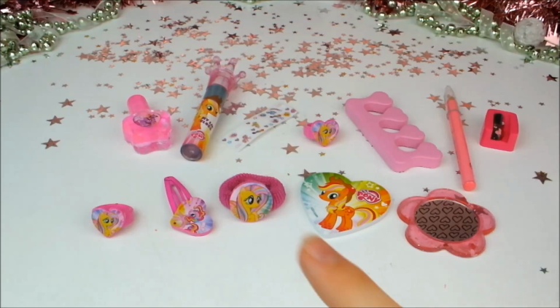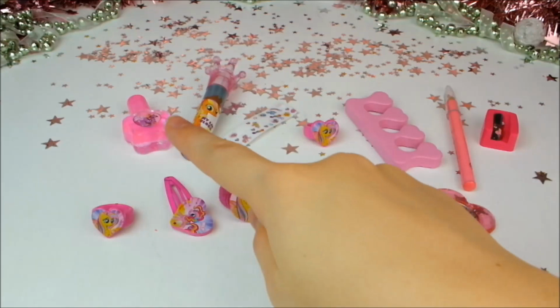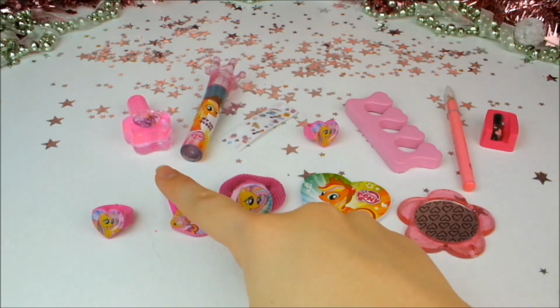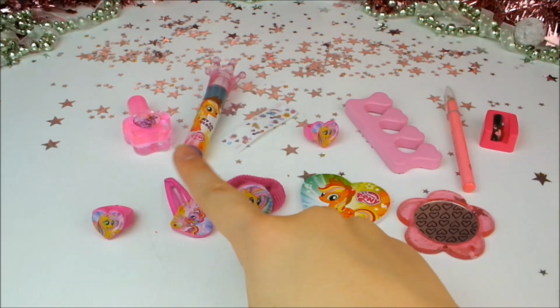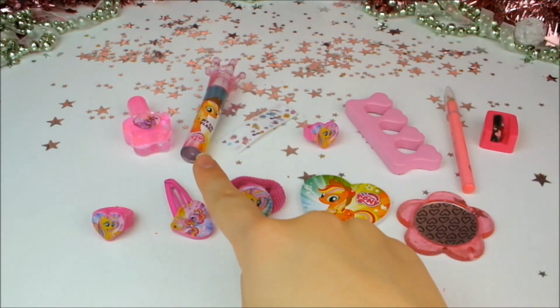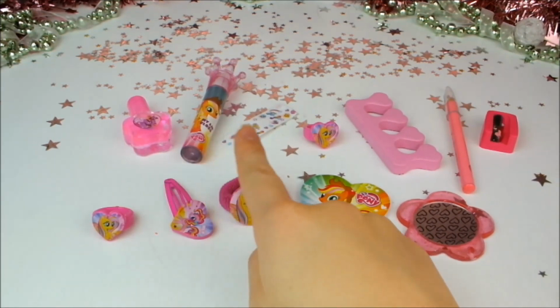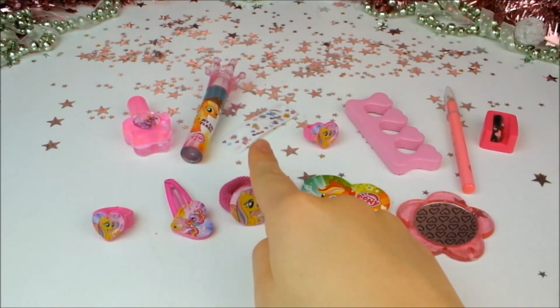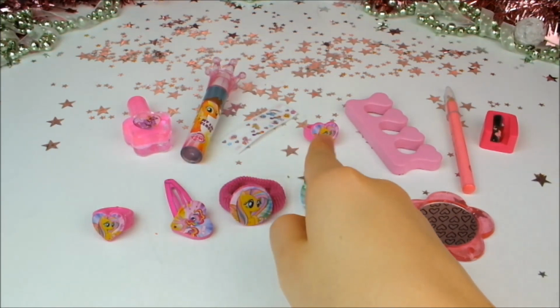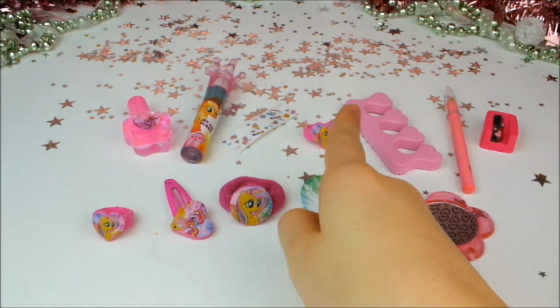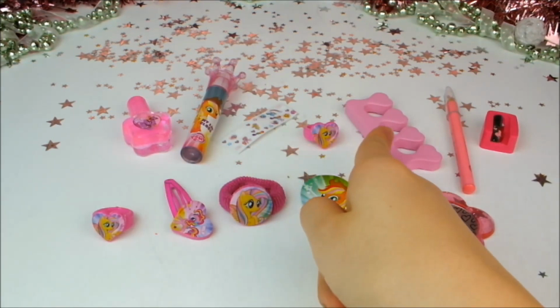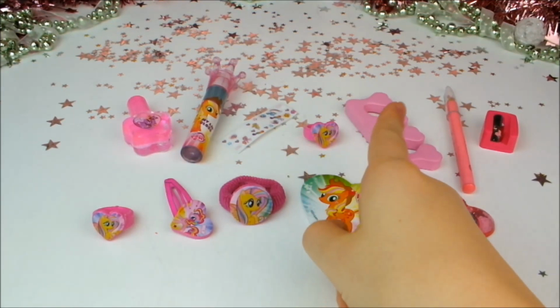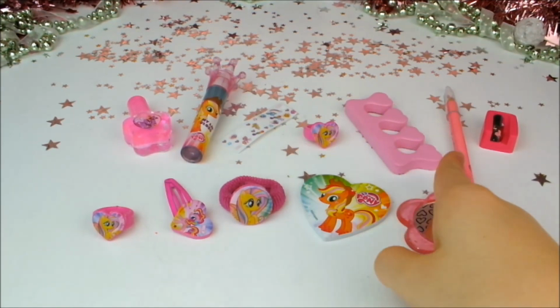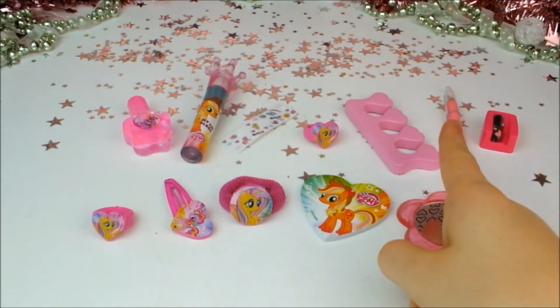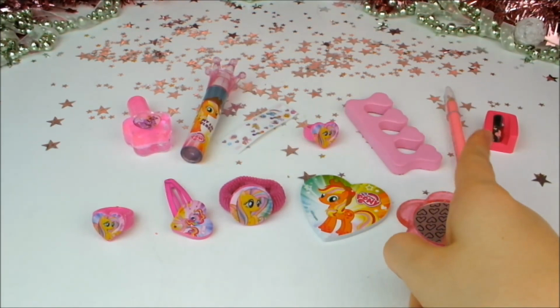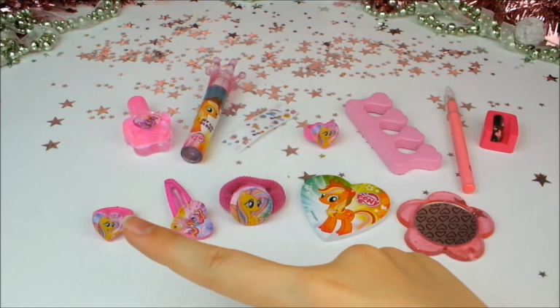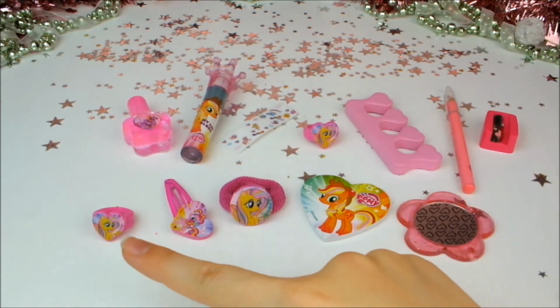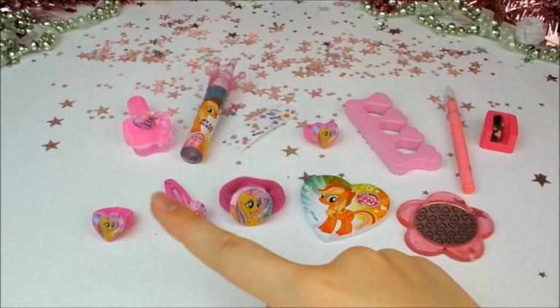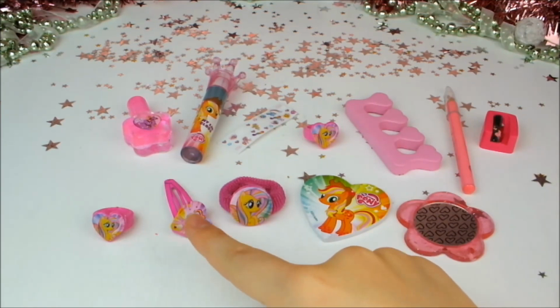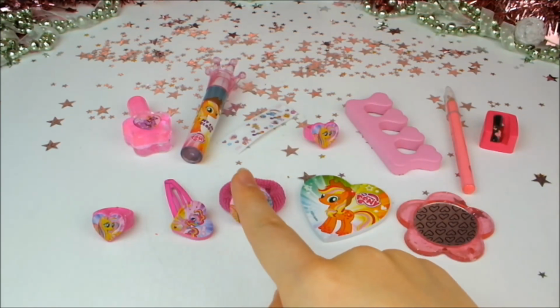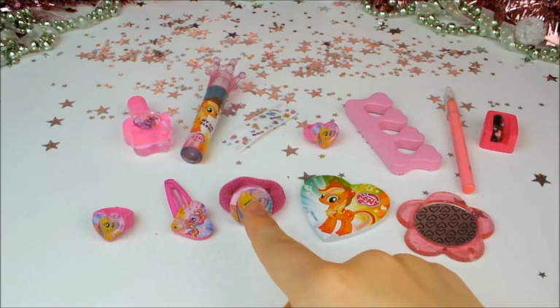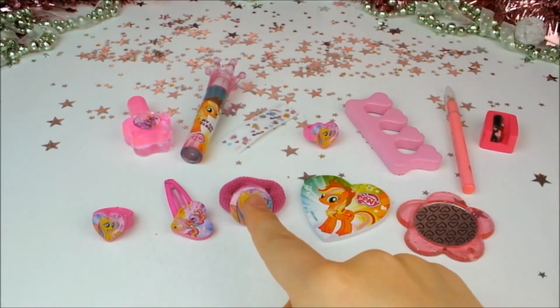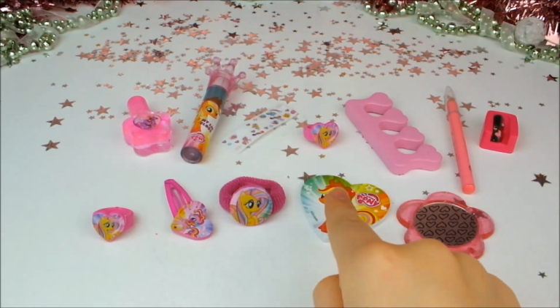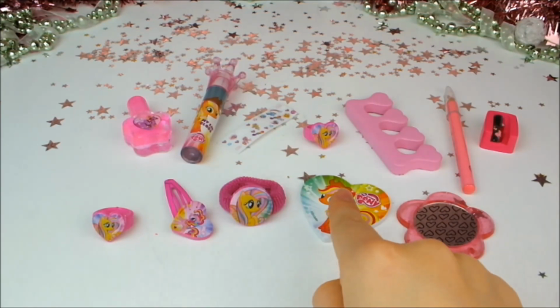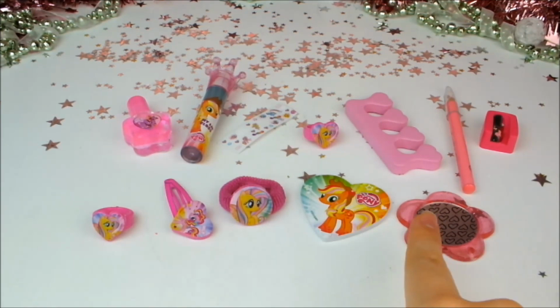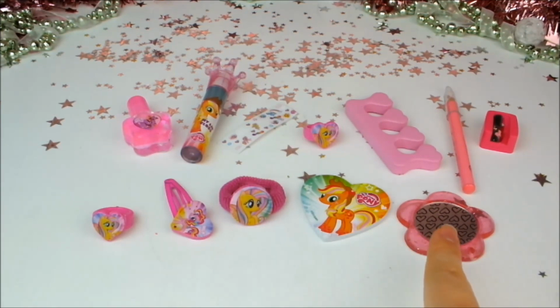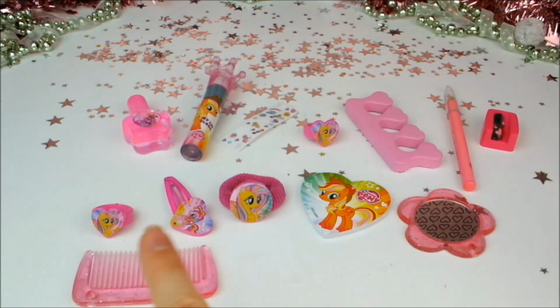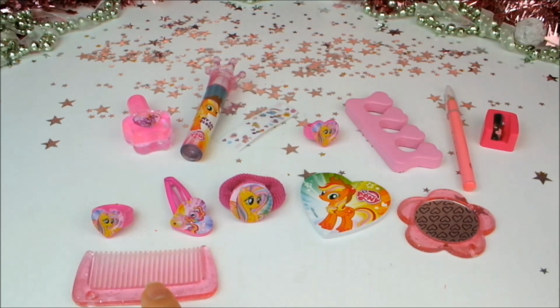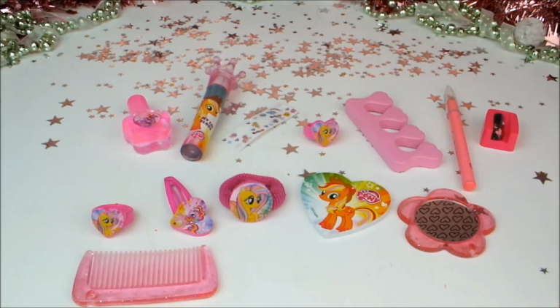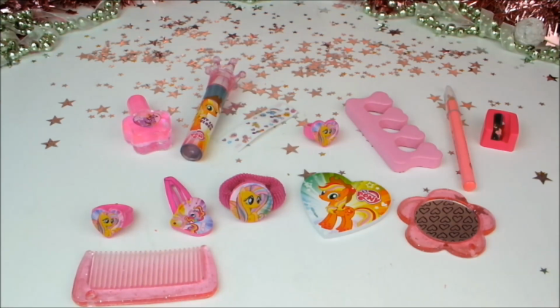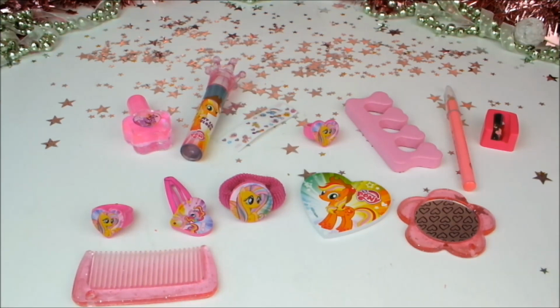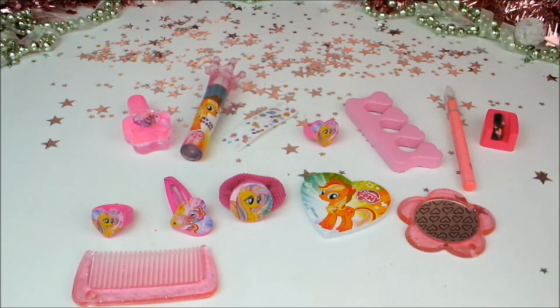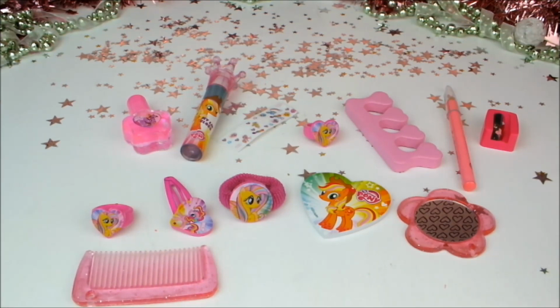Previously we got a nail polish, a lip gloss, some stickers, a ring, a toe separator, a lip liner, a sharpener, a ring, a hair slide, a hair tie, a nail file, a mirror, a comb — and it's time to find out what's in today's window.